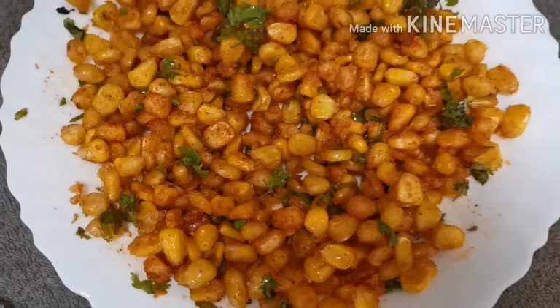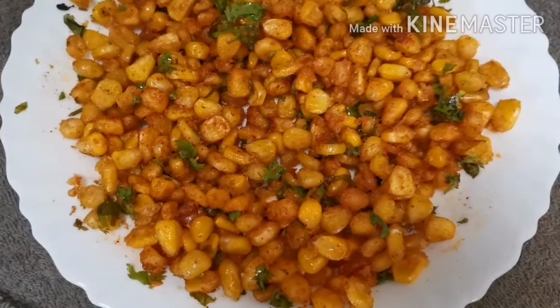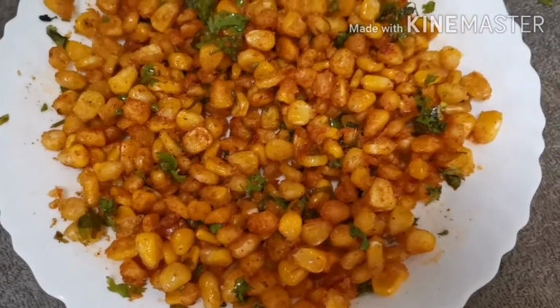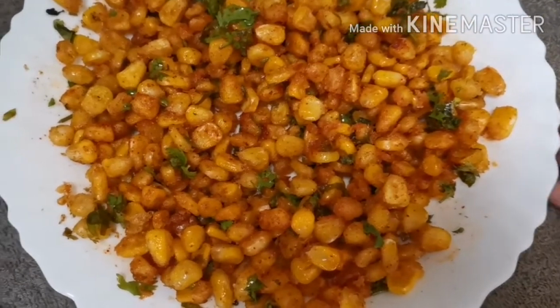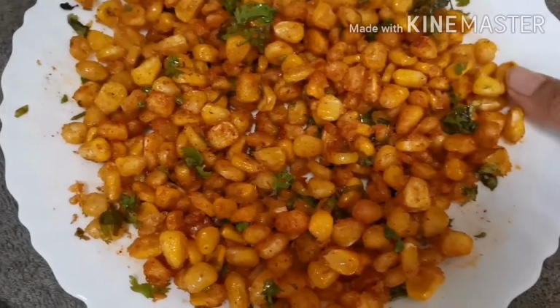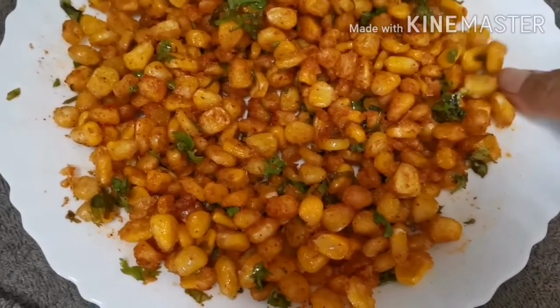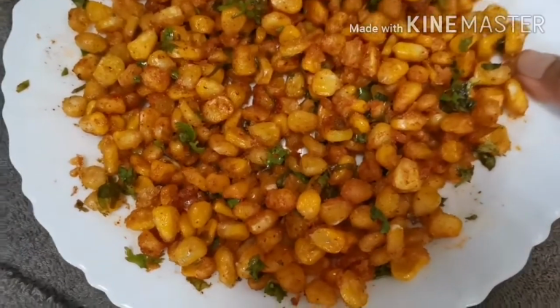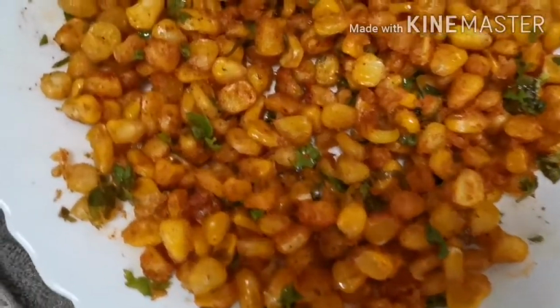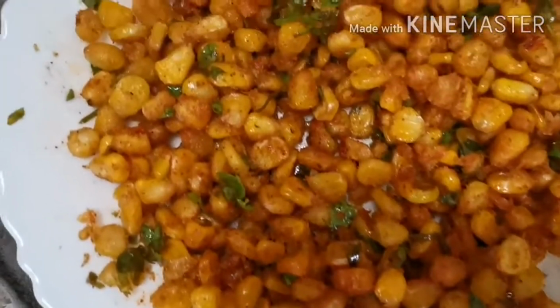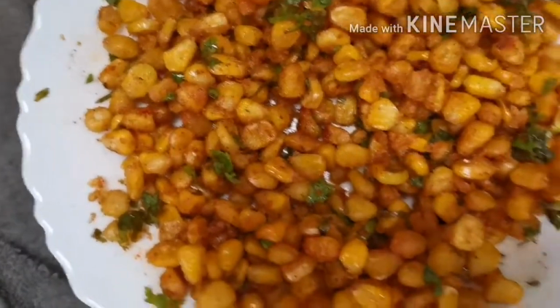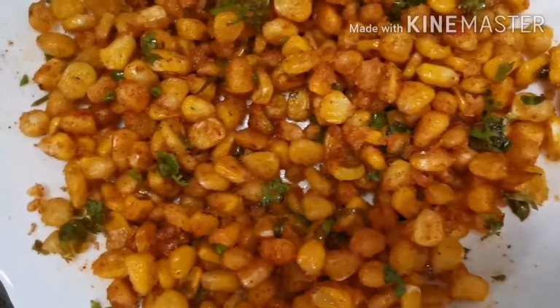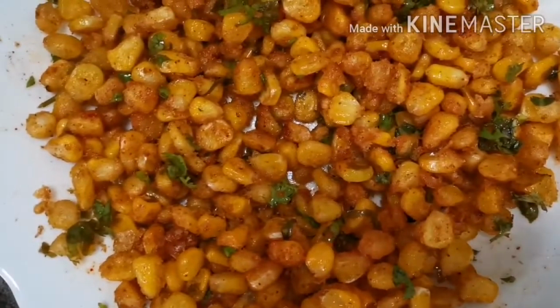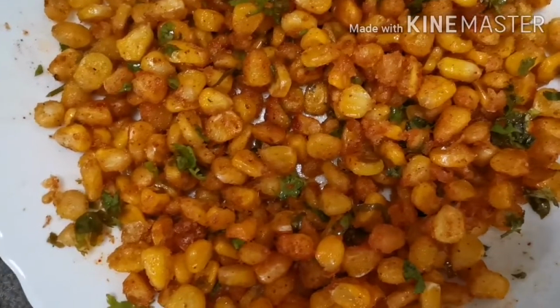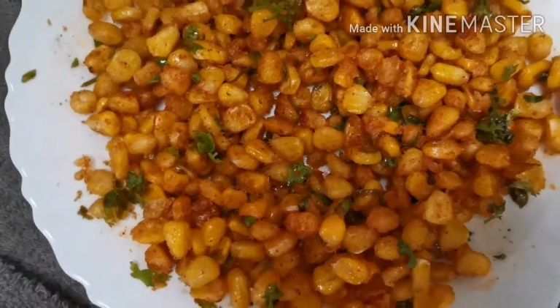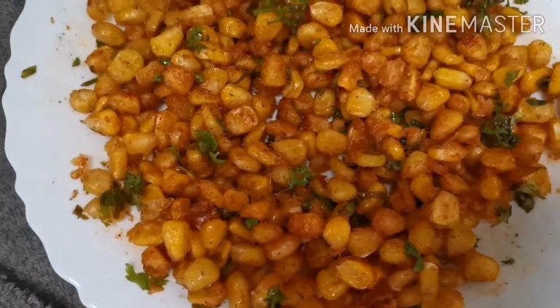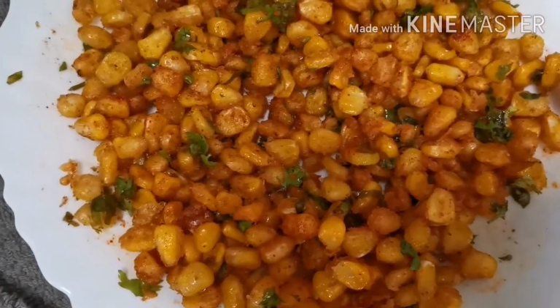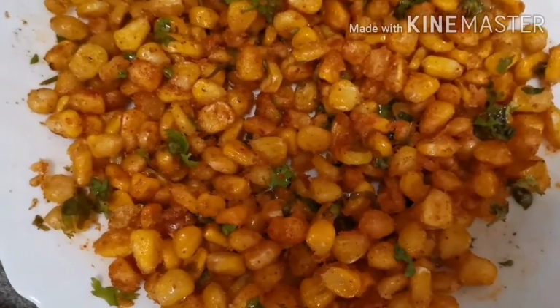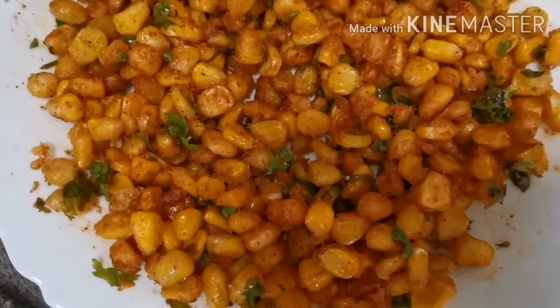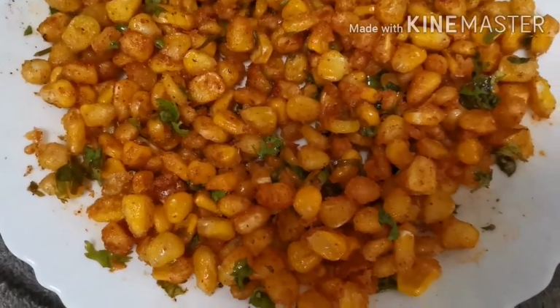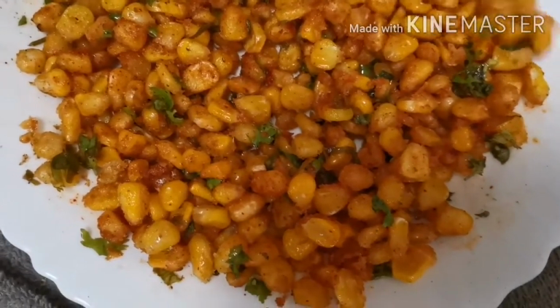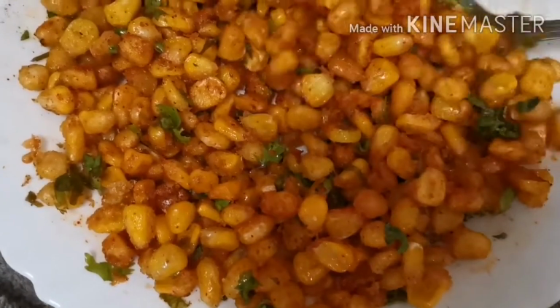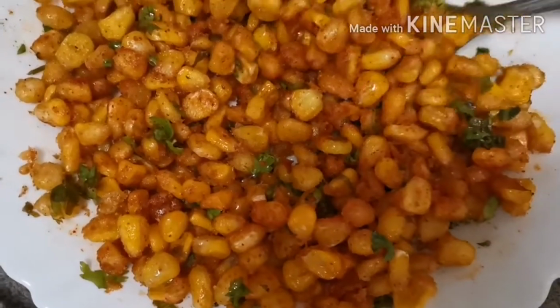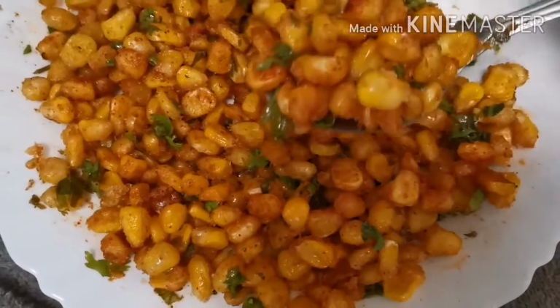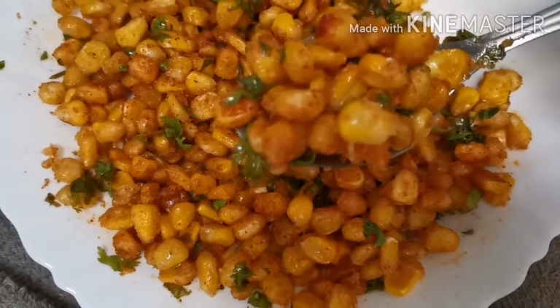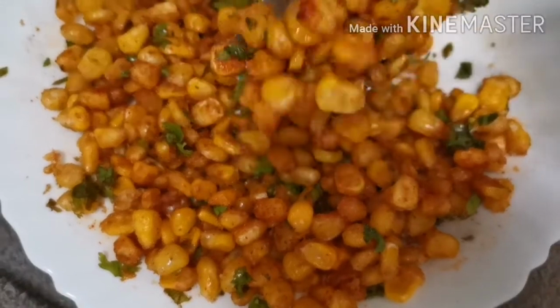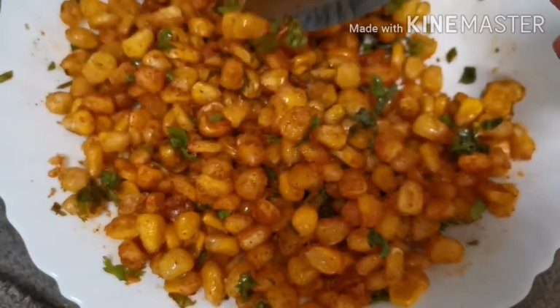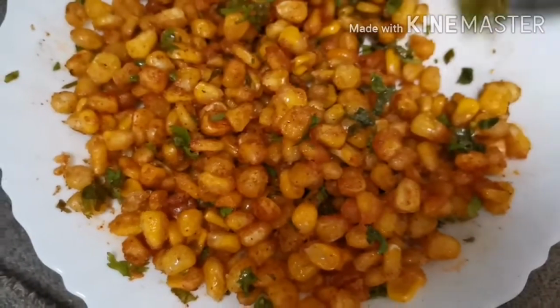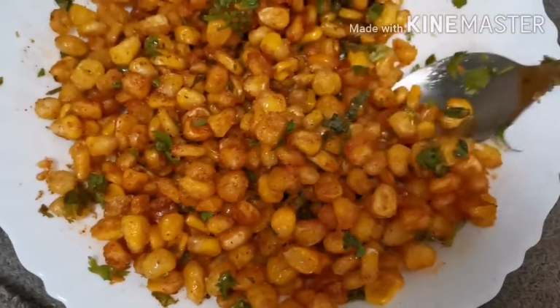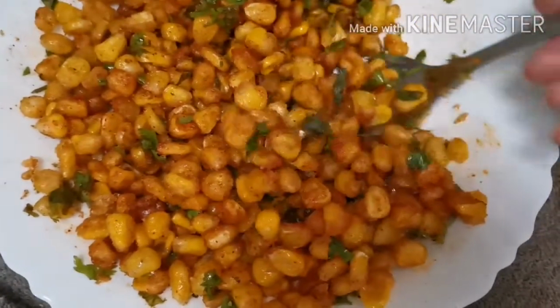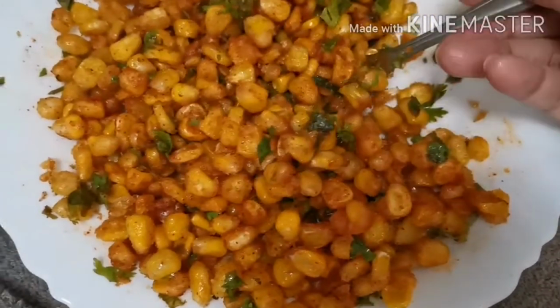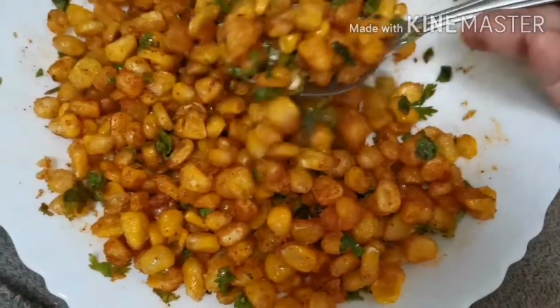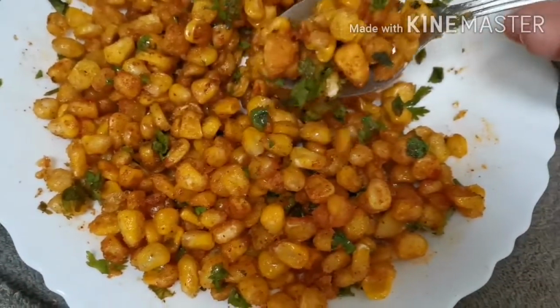Hello everyone, I am Priya Chandrasekhar. Welcome to my channel. Today I am going to talk about easy and crispy corn. It is a very easy process. You can also try it.